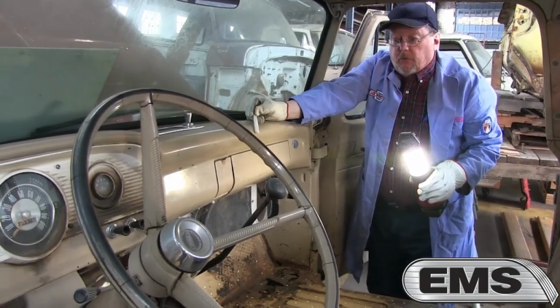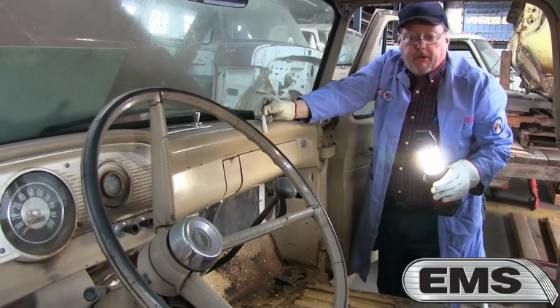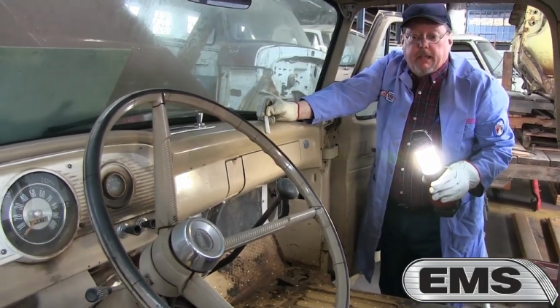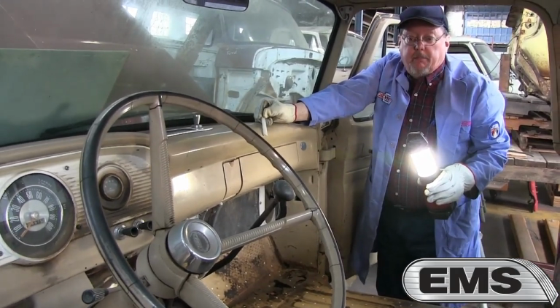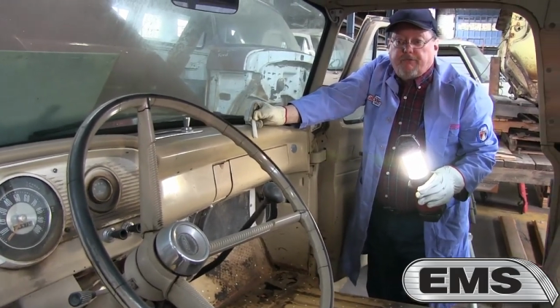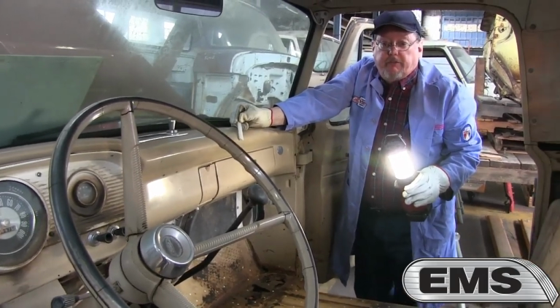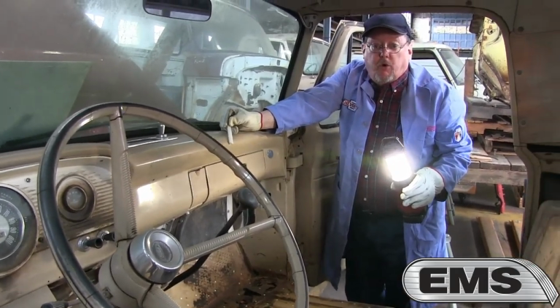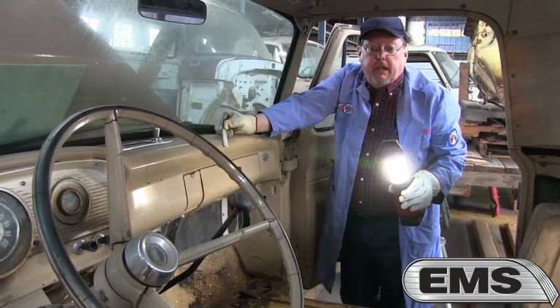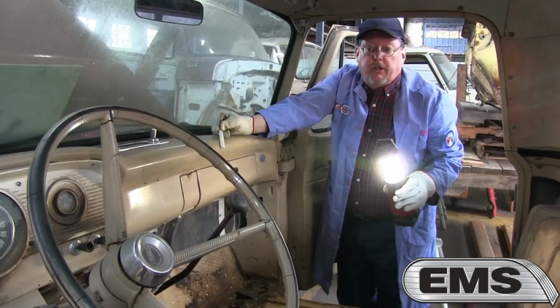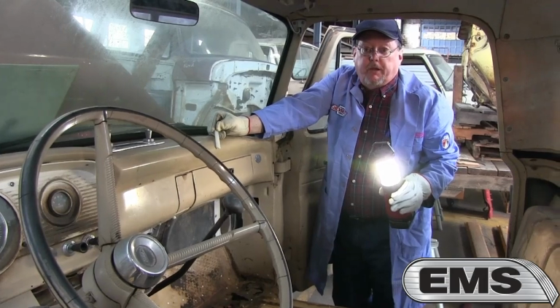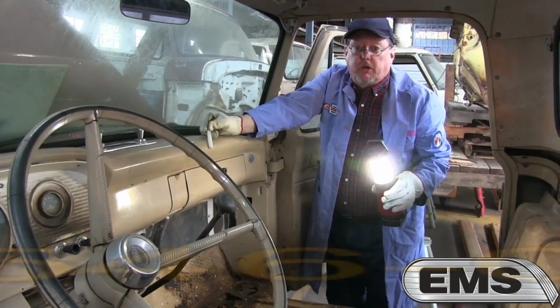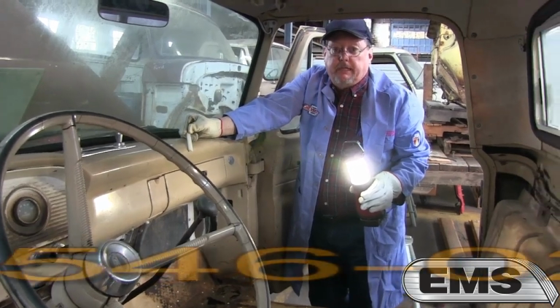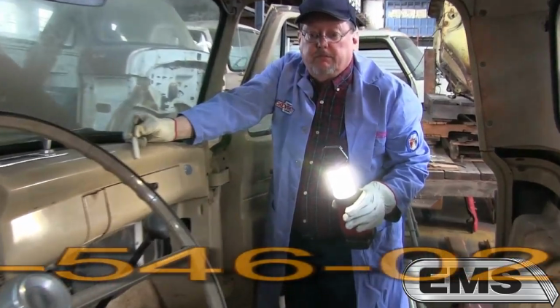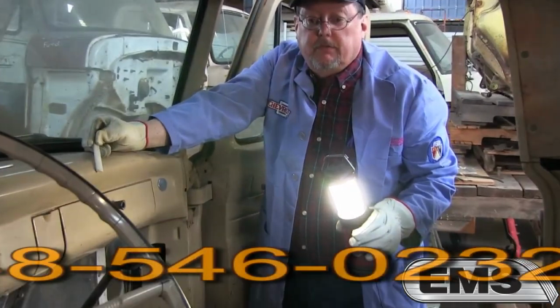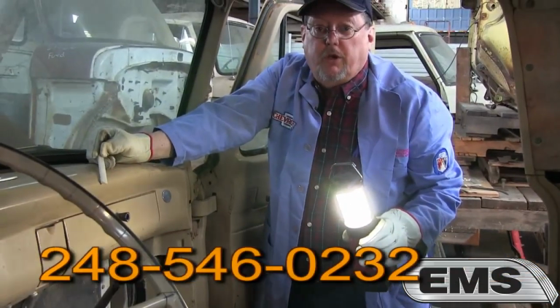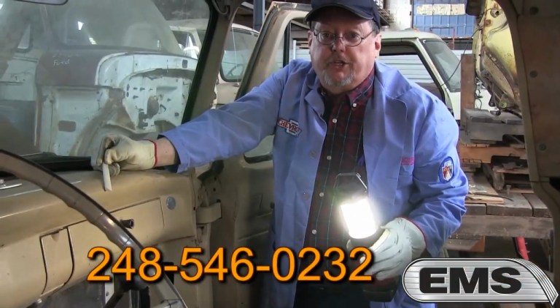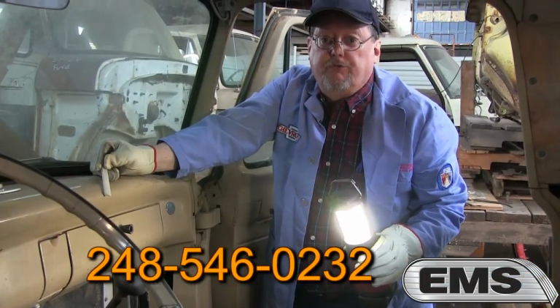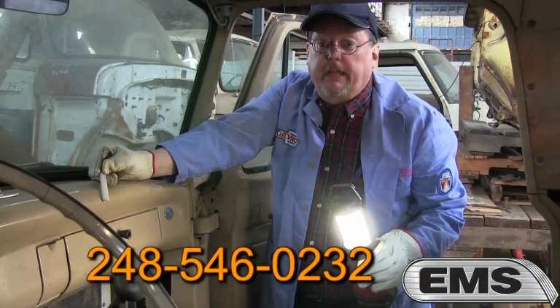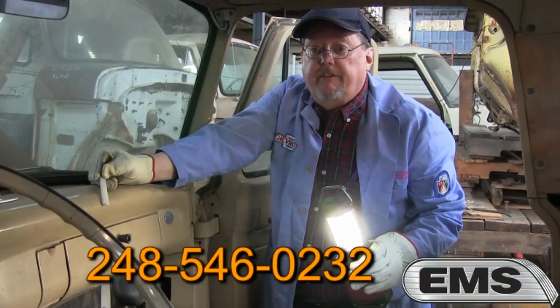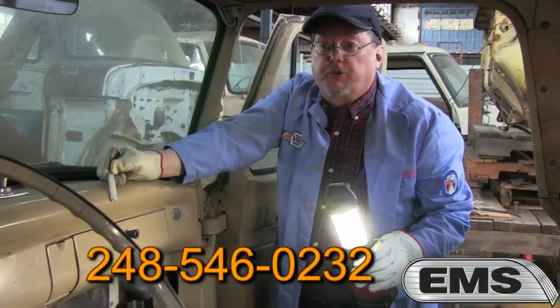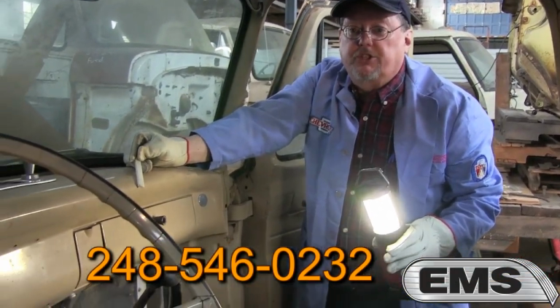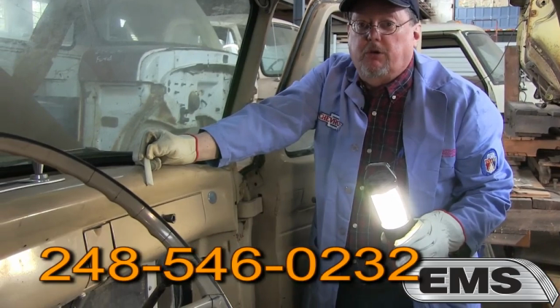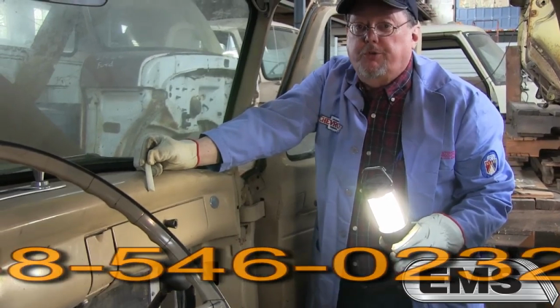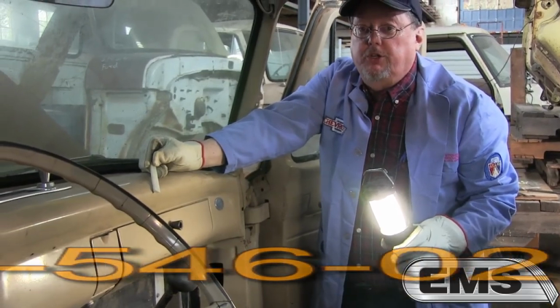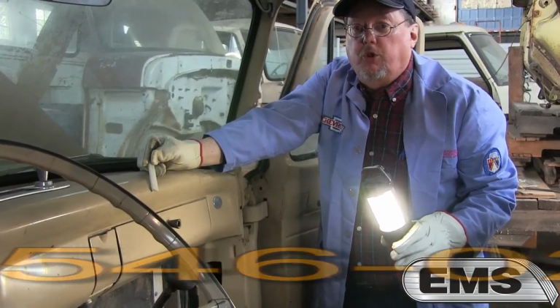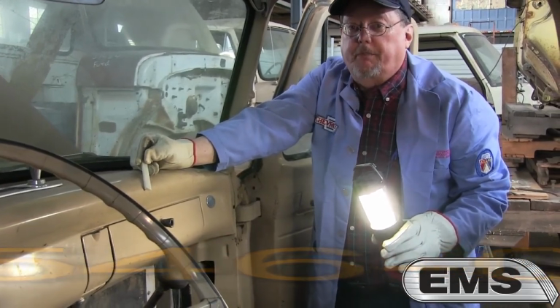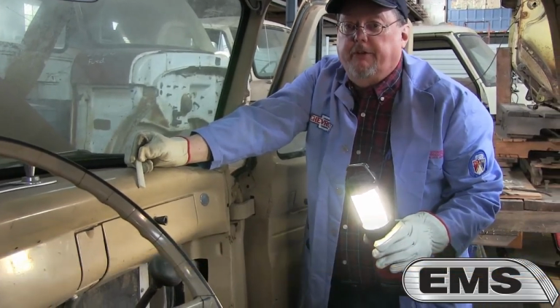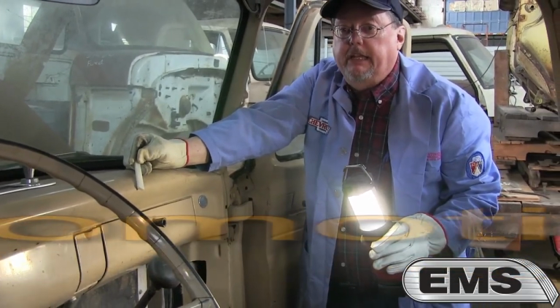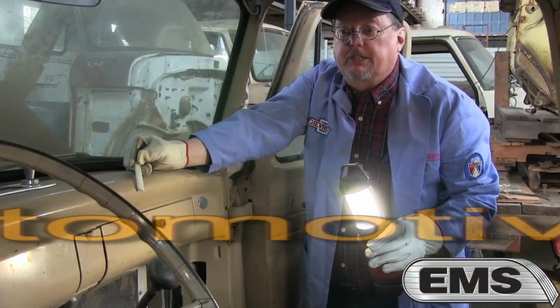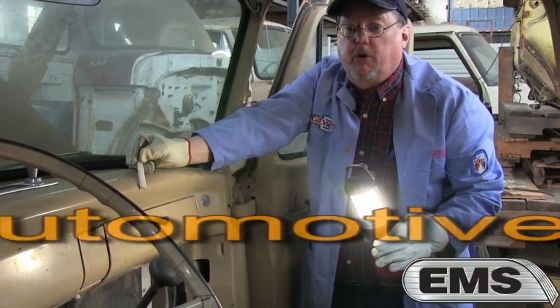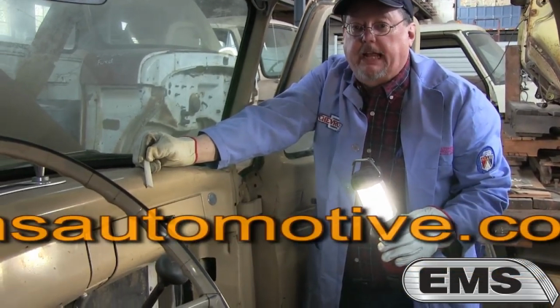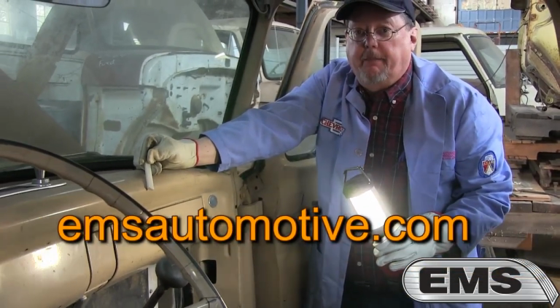Remember, EMS Automotive for any of your Ford F100 pickup truck needs. Detroit, Michigan — 248-546-0232, or look us up on the internet at emsautomotive.com.